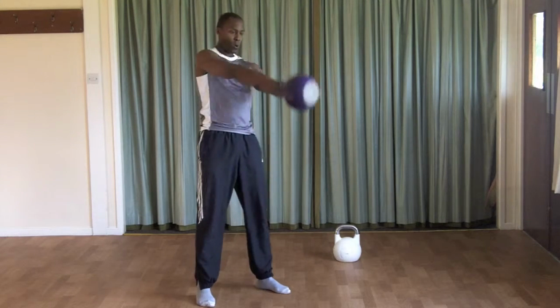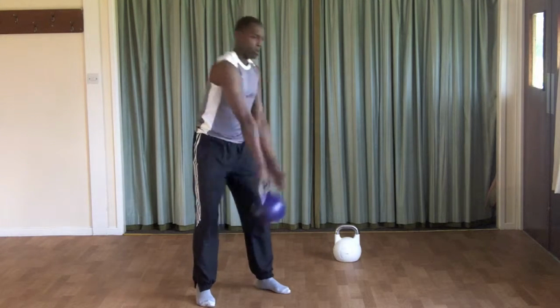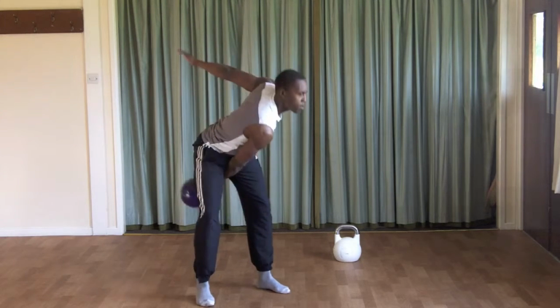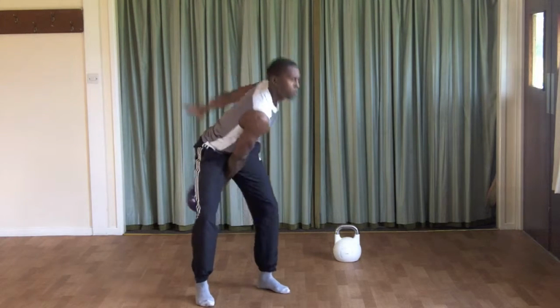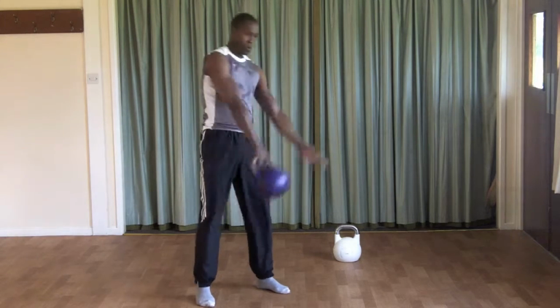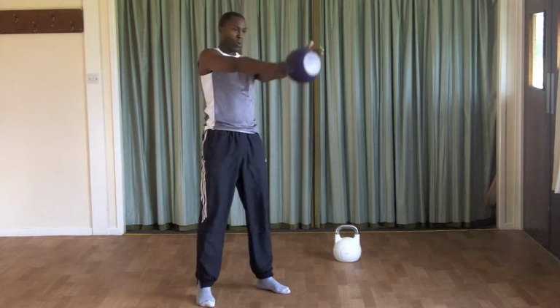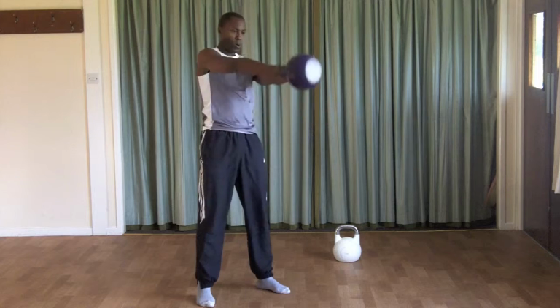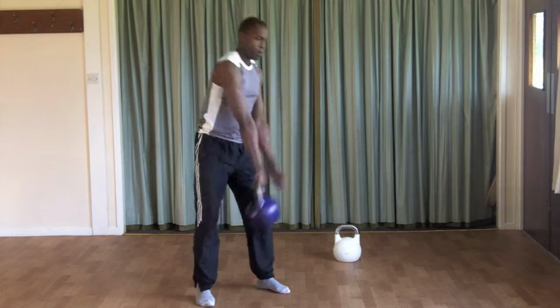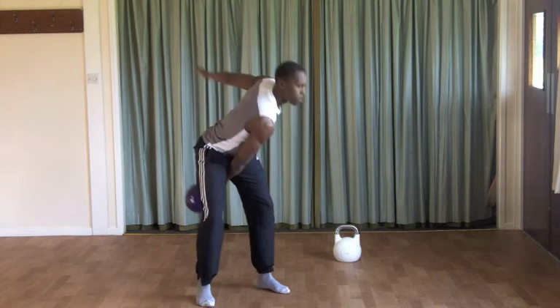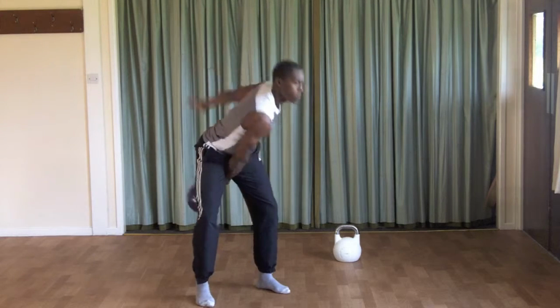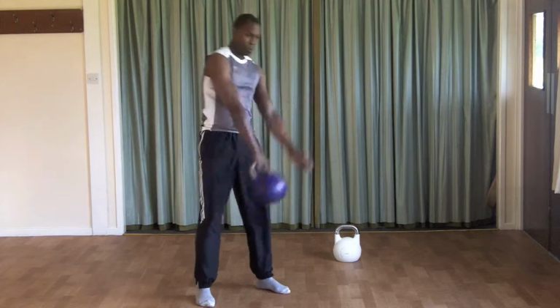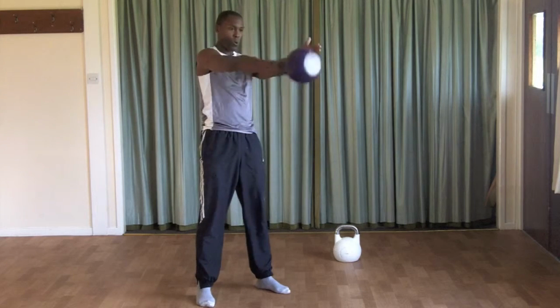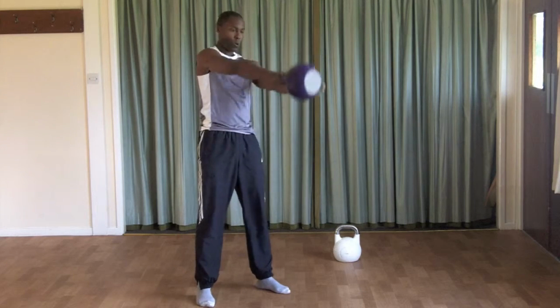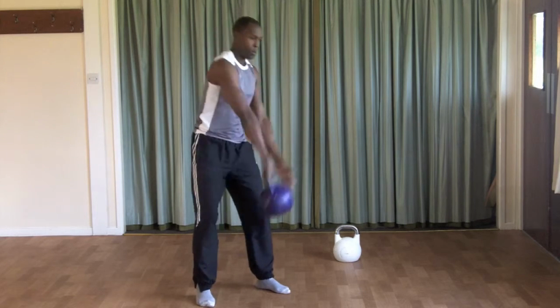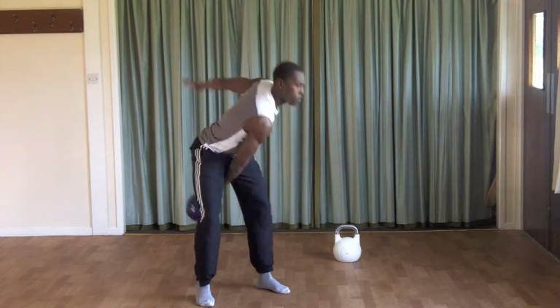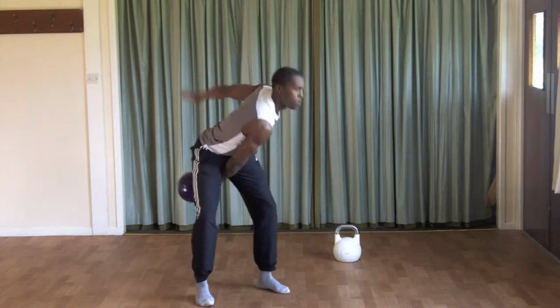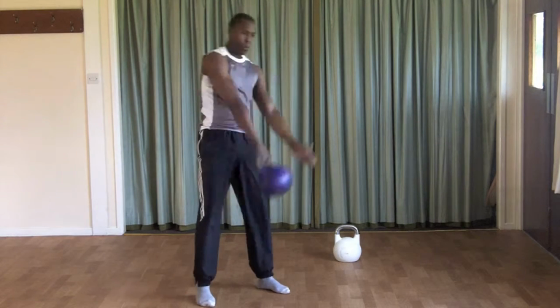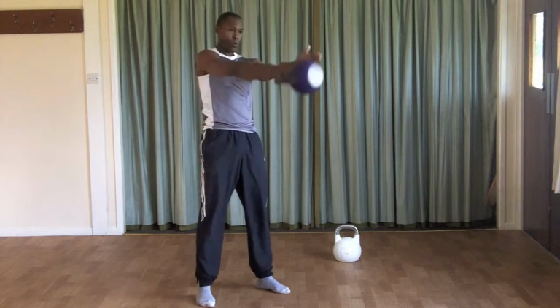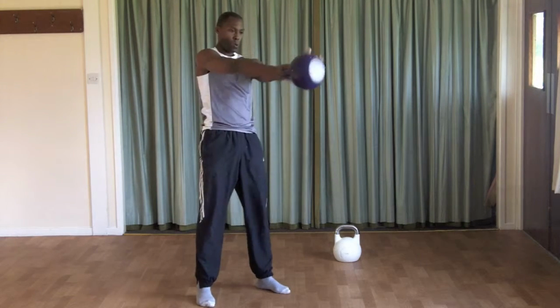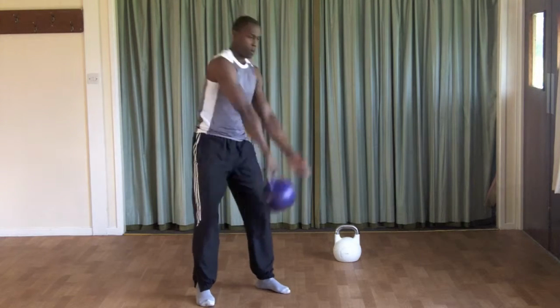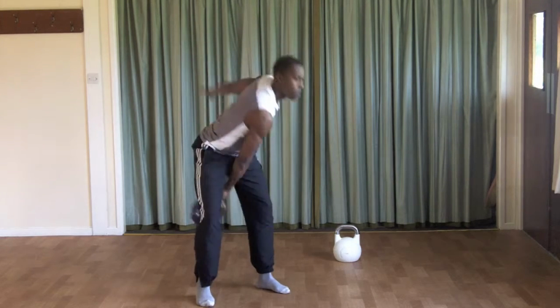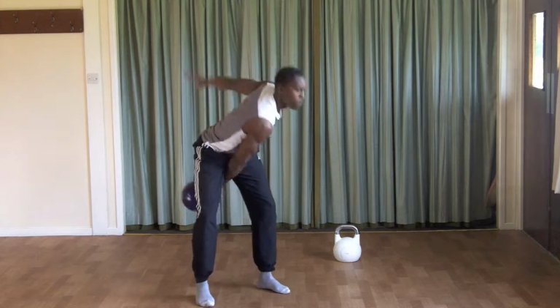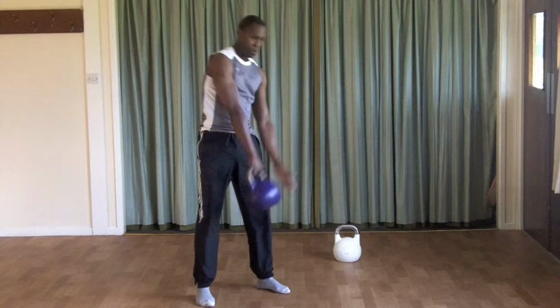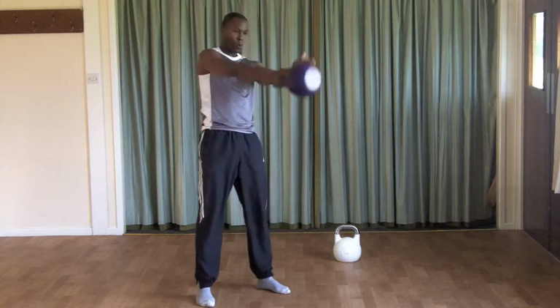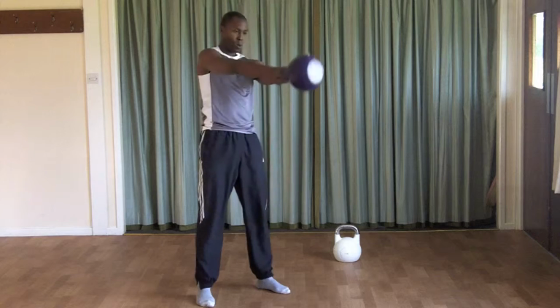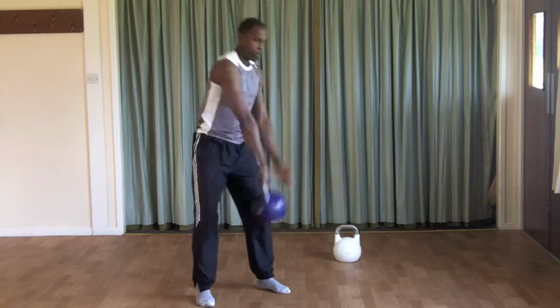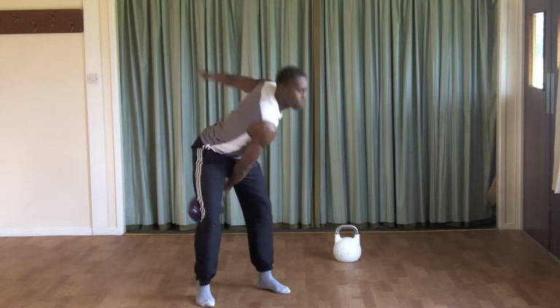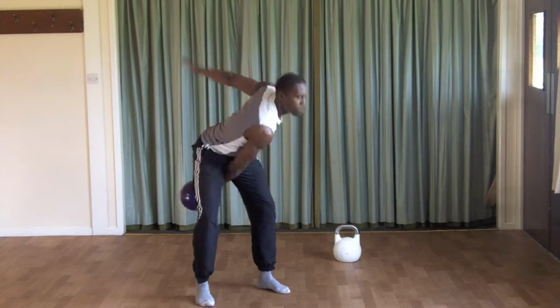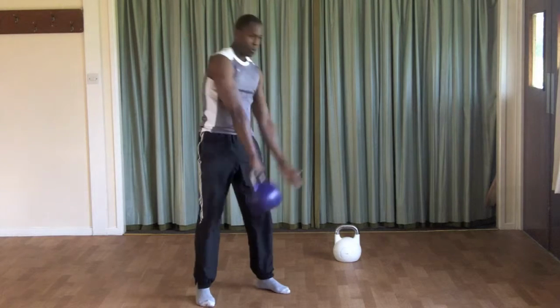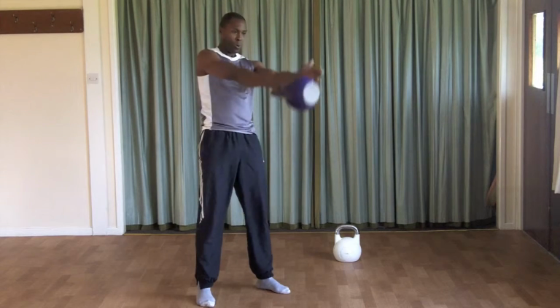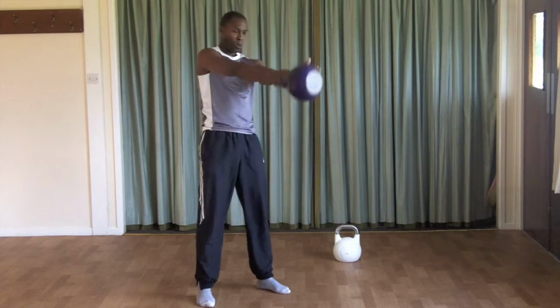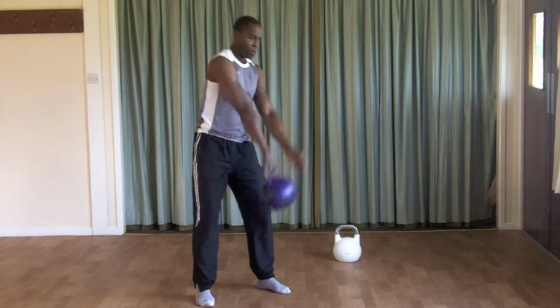Remember to breathe or exhale as the bell comes up. The non-swinging arm should follow the bell, helping with your balance and correct technique and leverage.